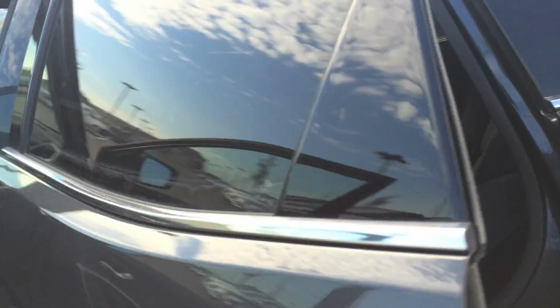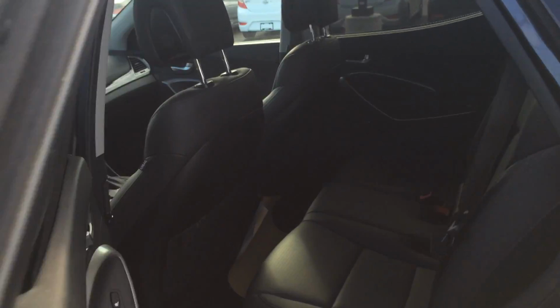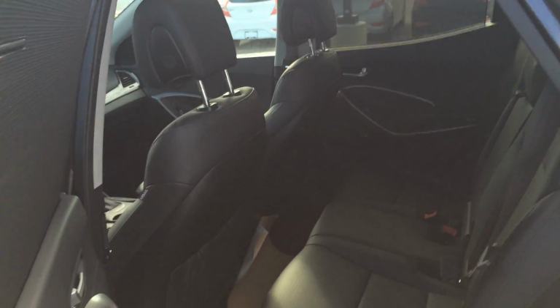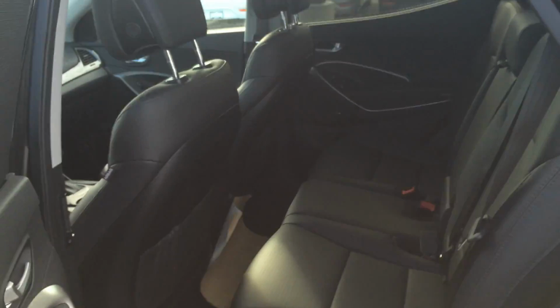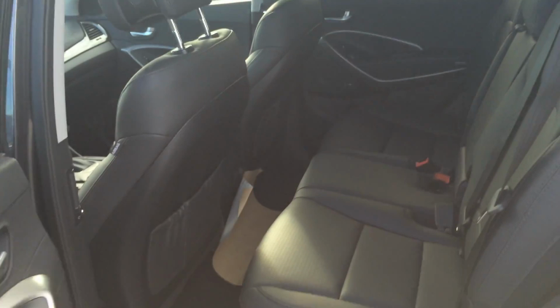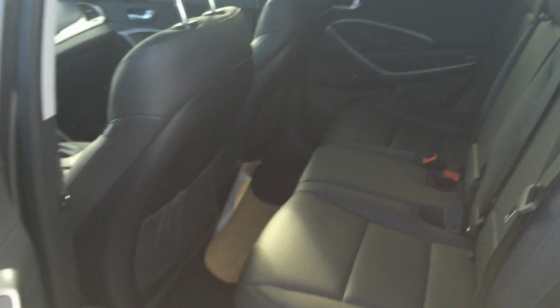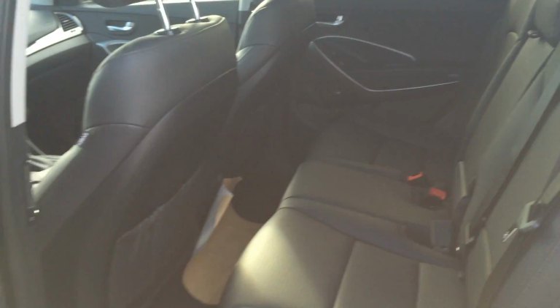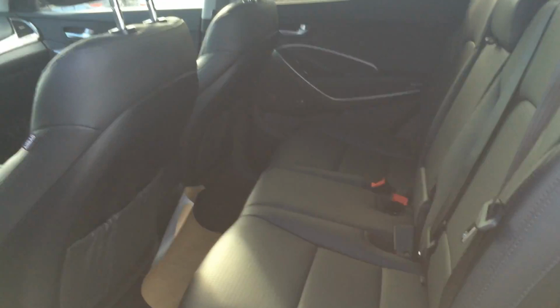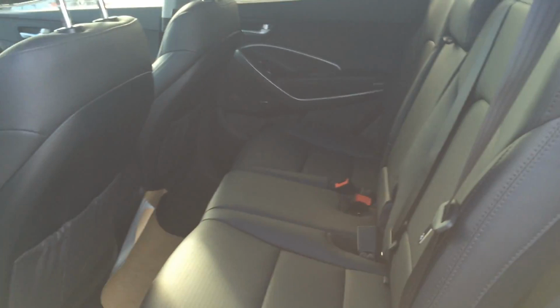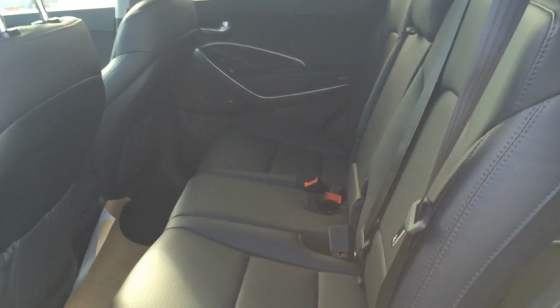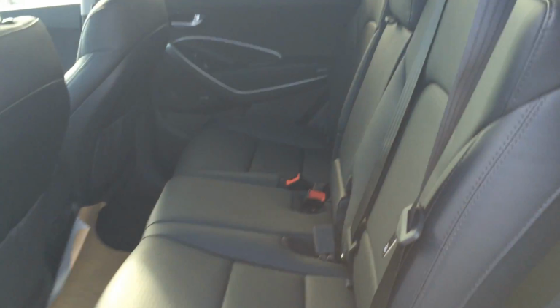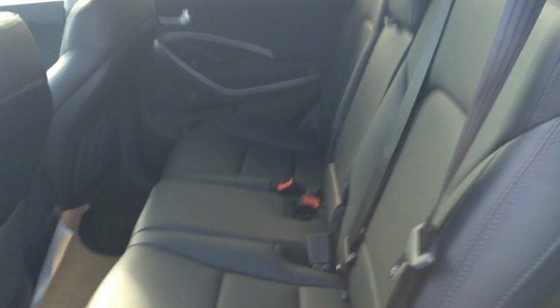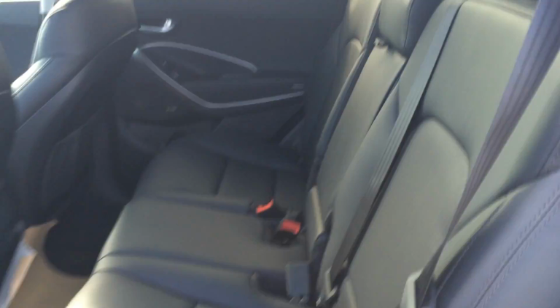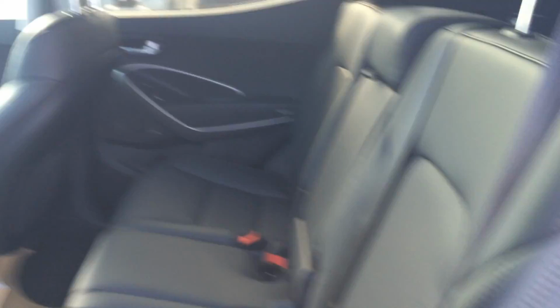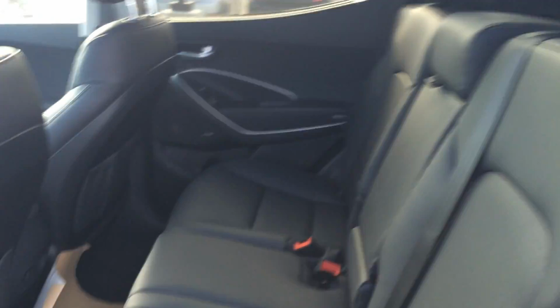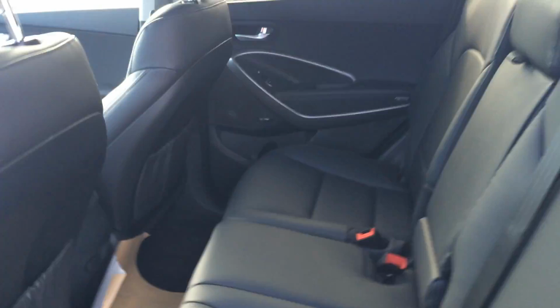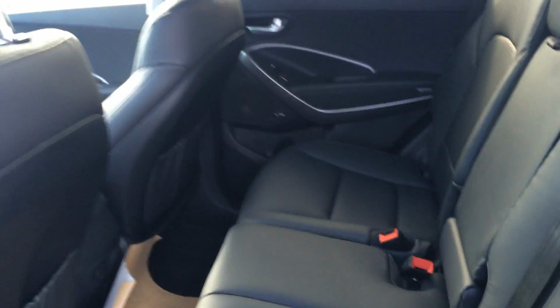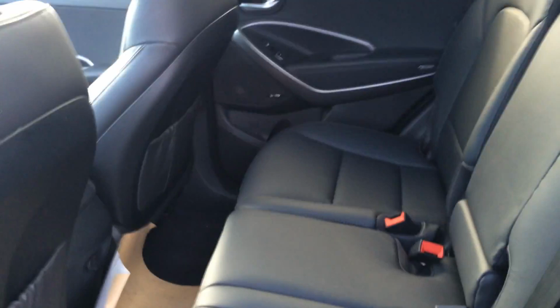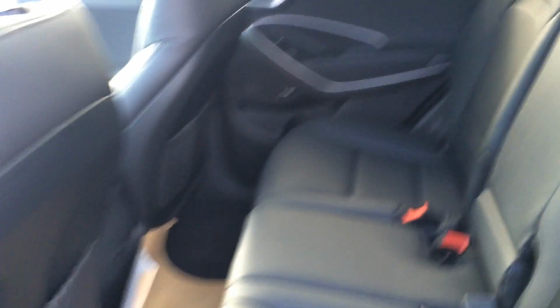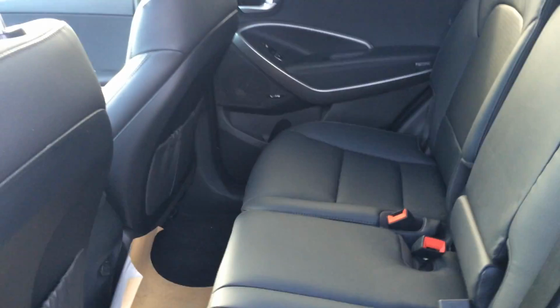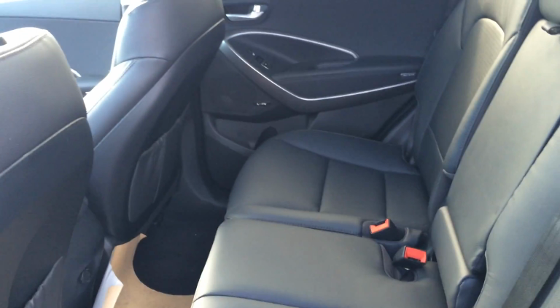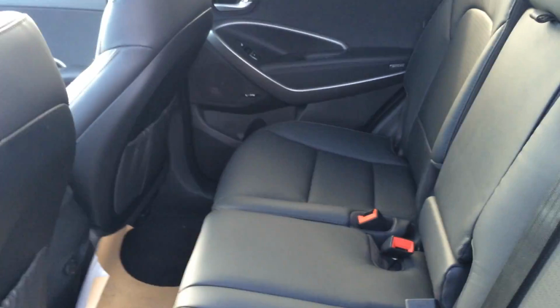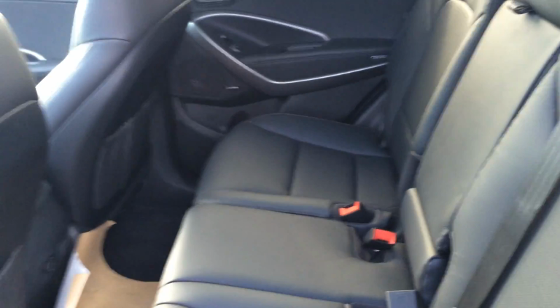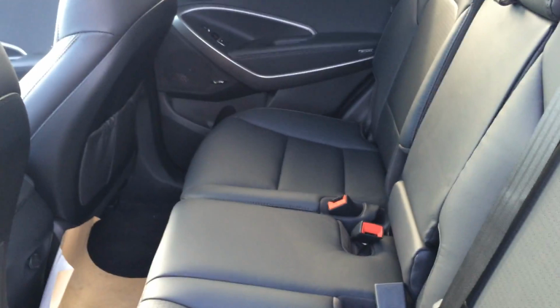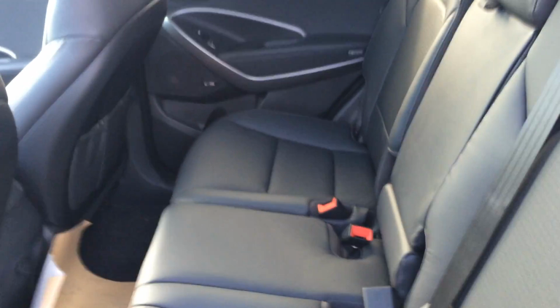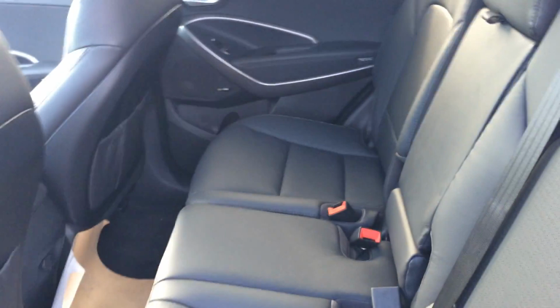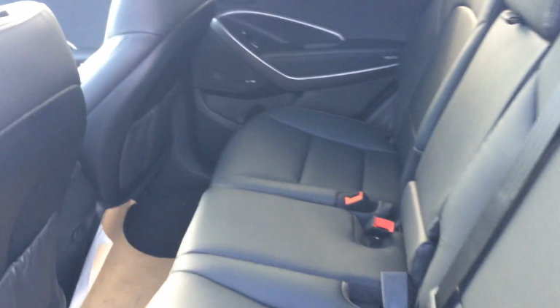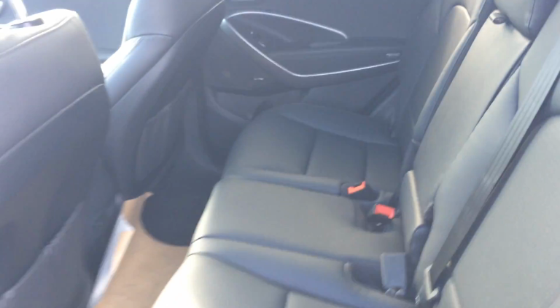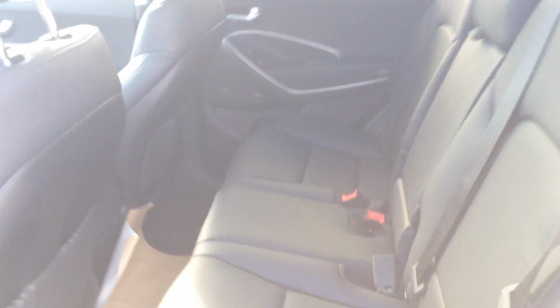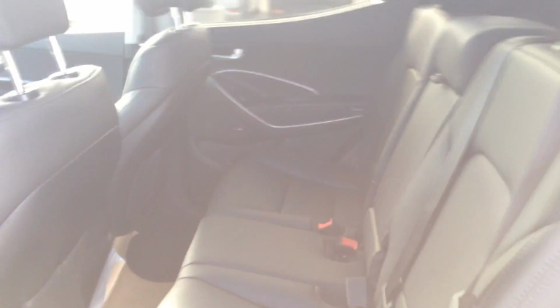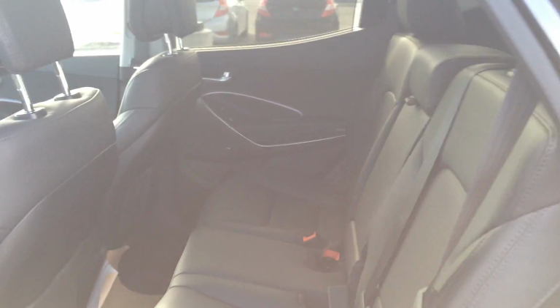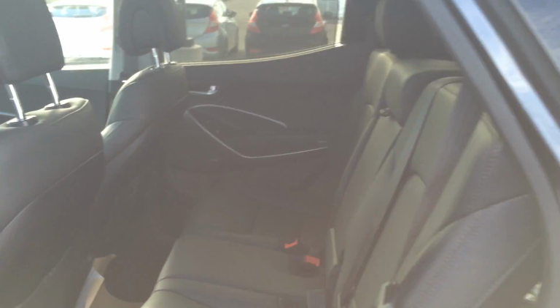Jump in the back — lots of room for friends and family. And a nice thing about this: the back seats are heated, so anyone traveling with you is going to have a very comfortable ride.